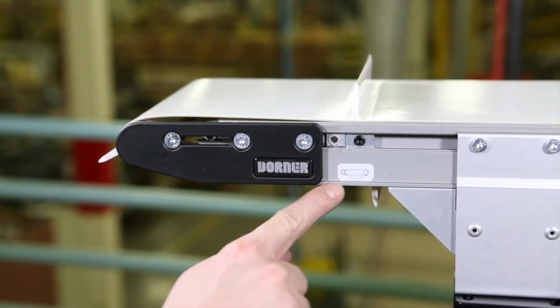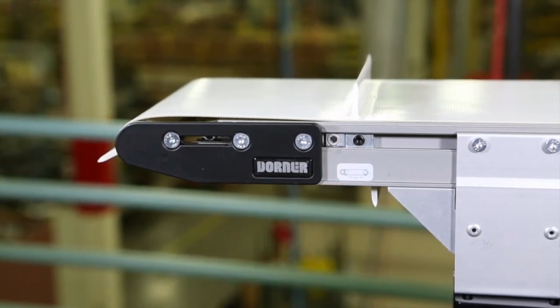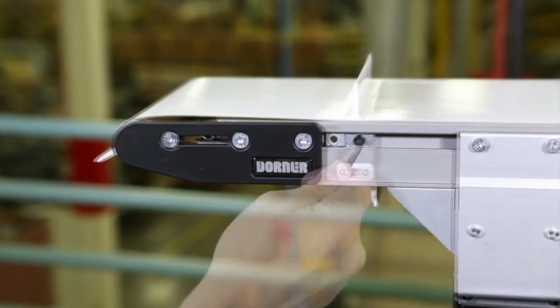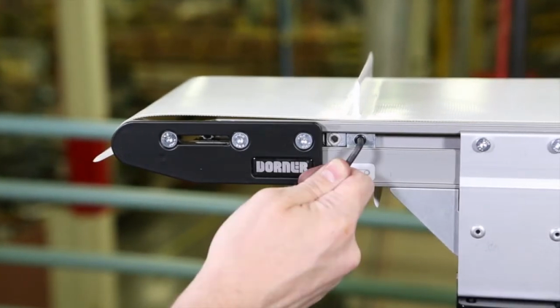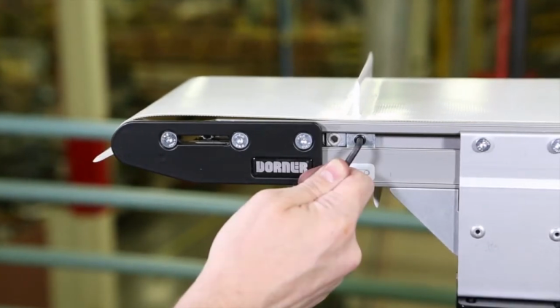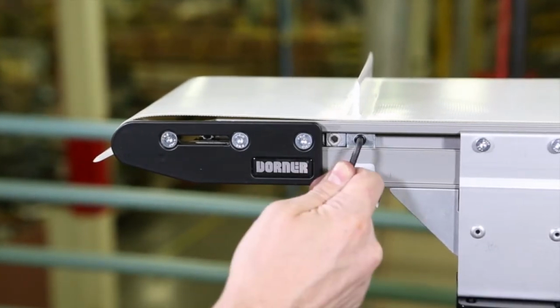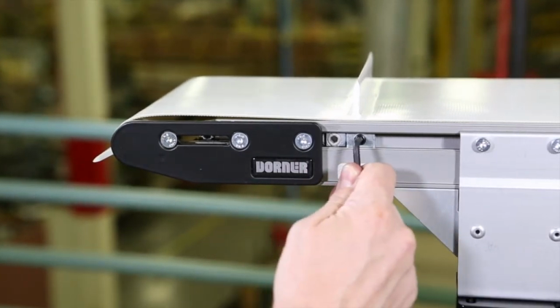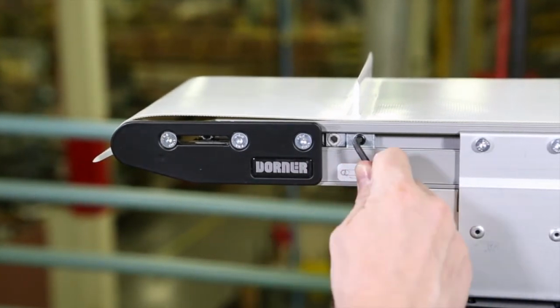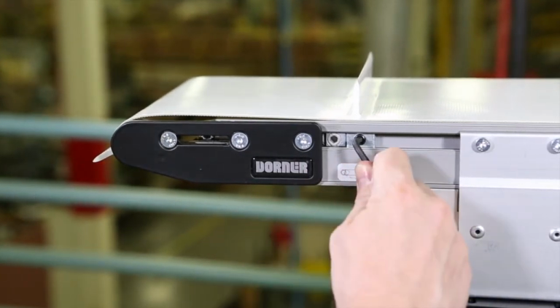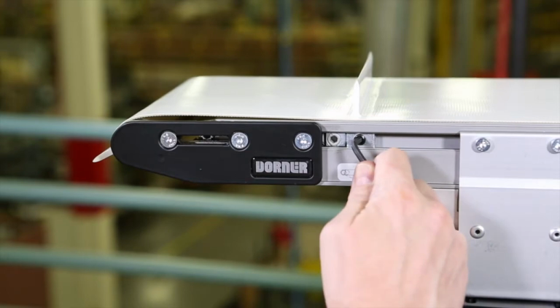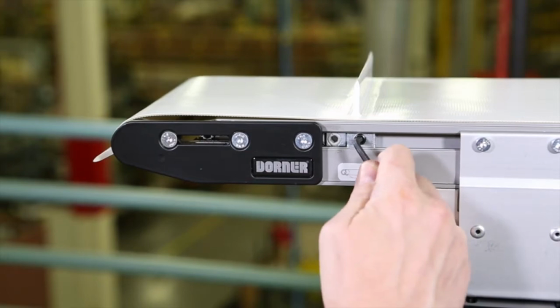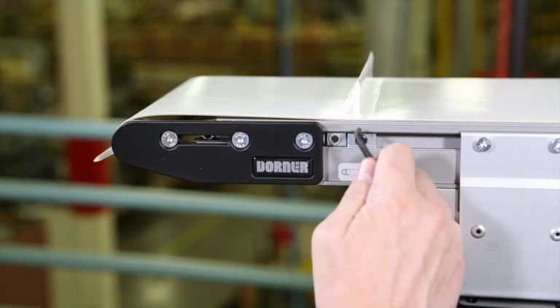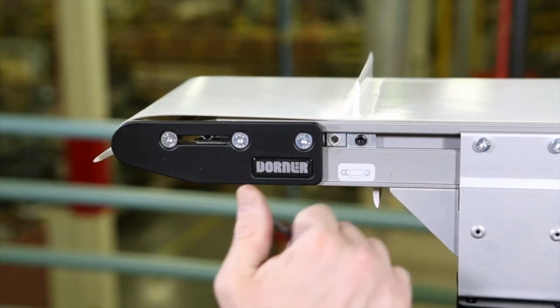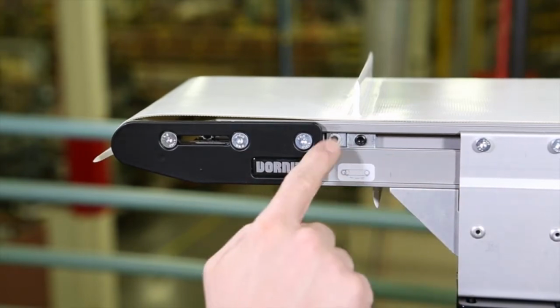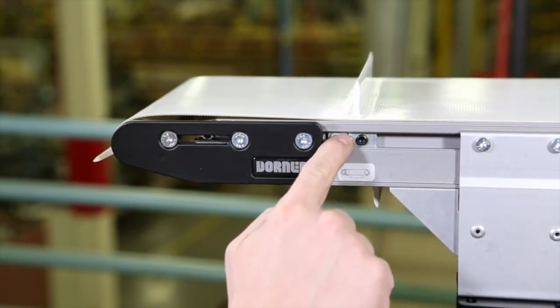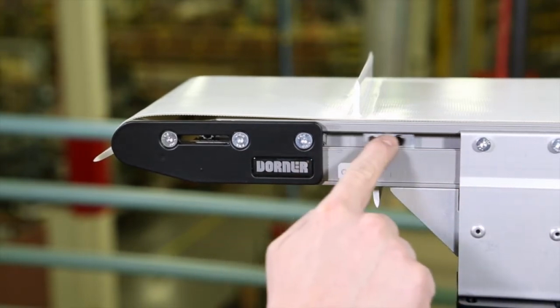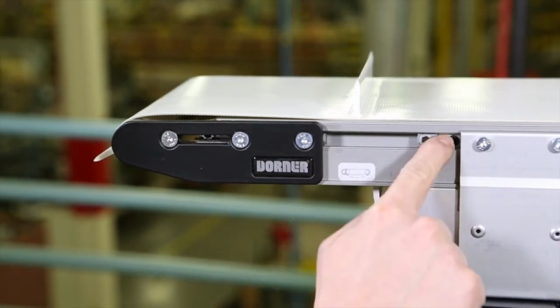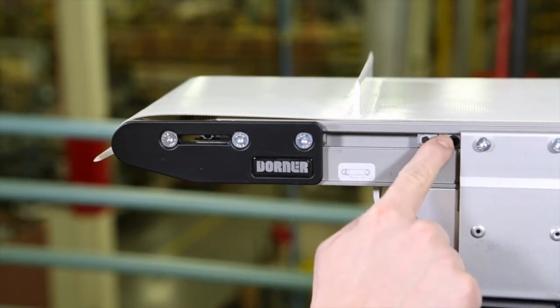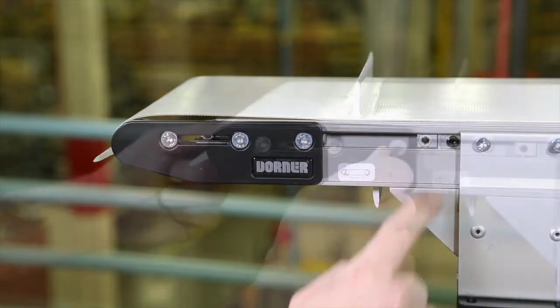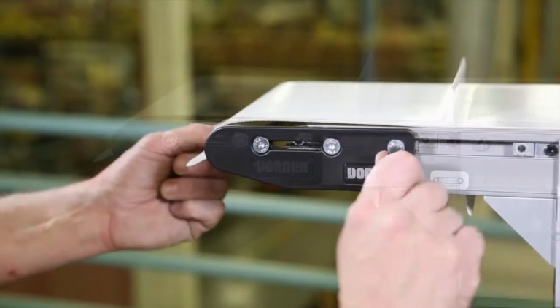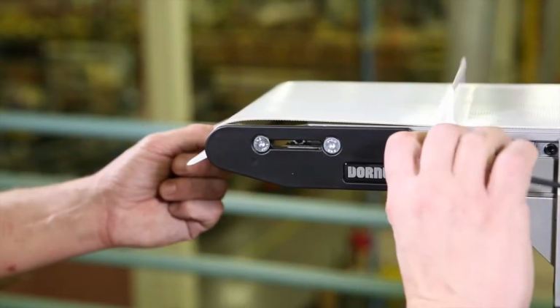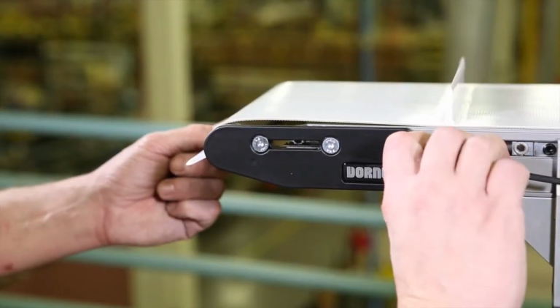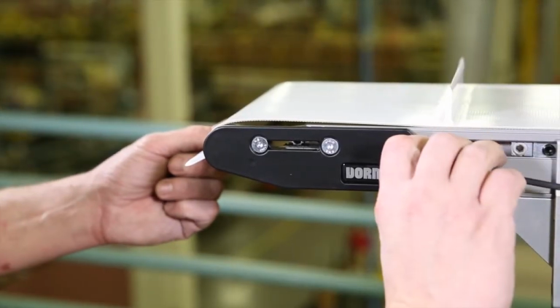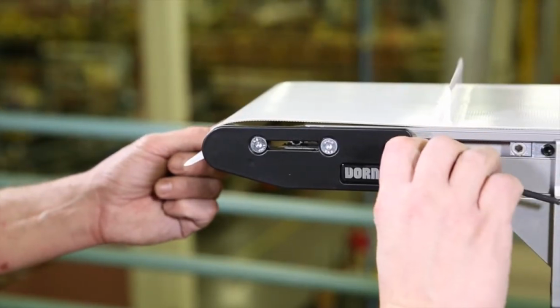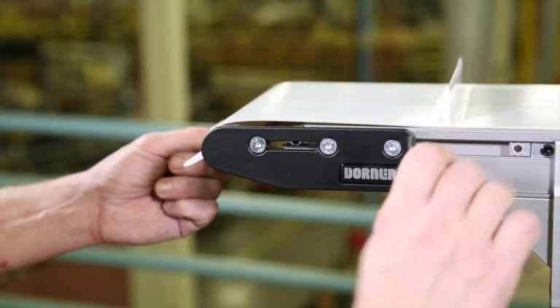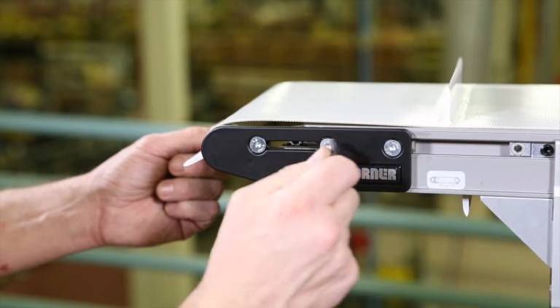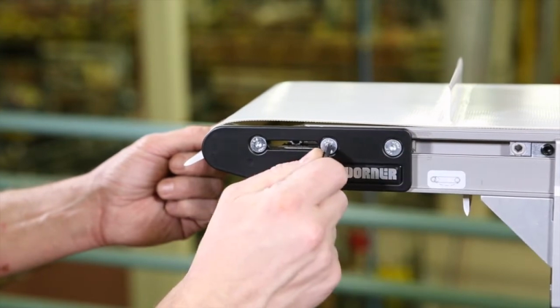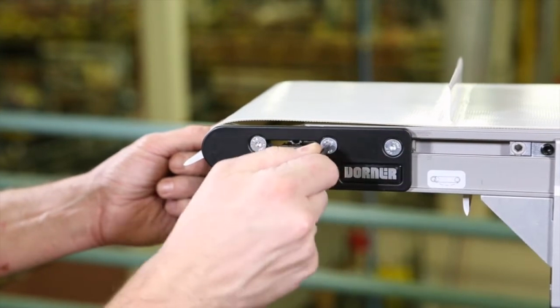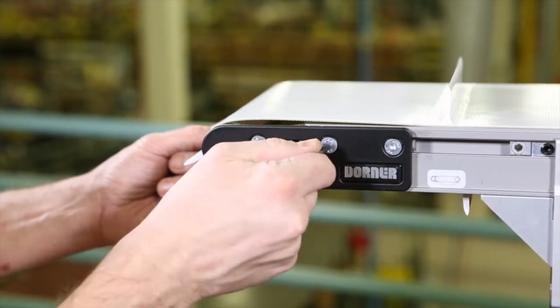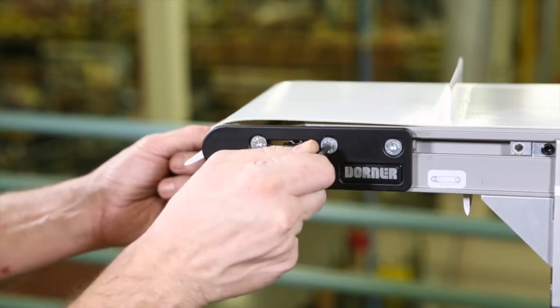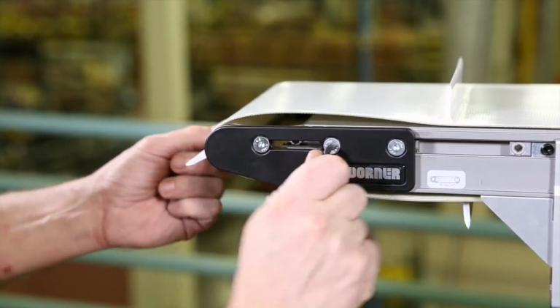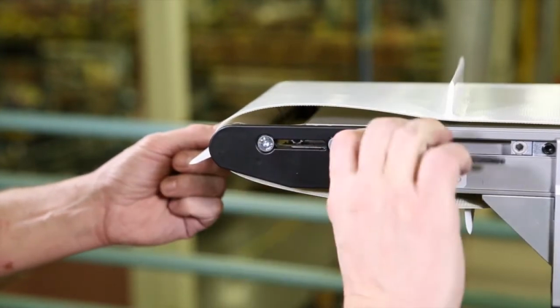To collapse the head plate assembly, loosen and move the cam tracking assemblies away from the head plates. Then loosen the fastening screws and push the head plate assembly inward.